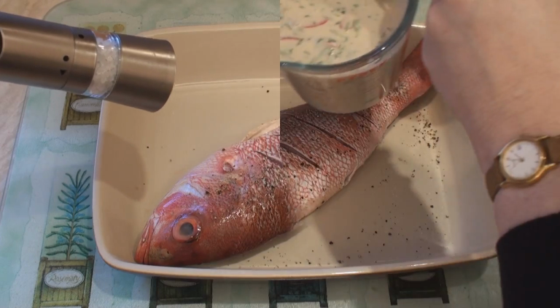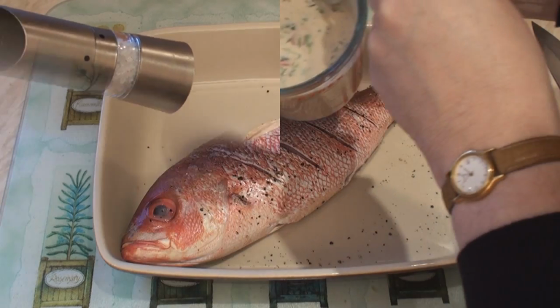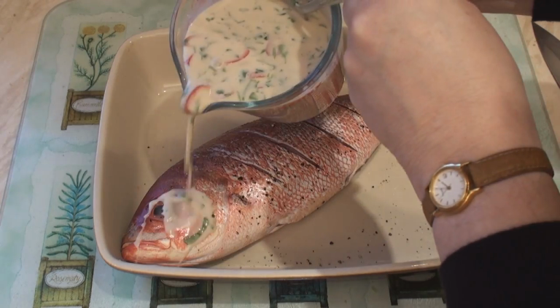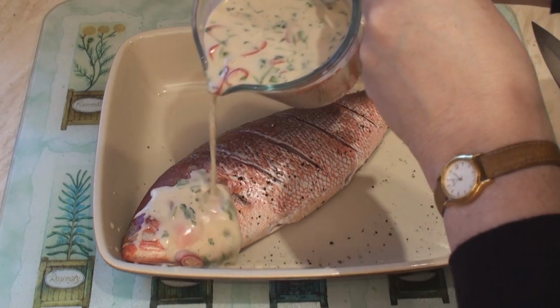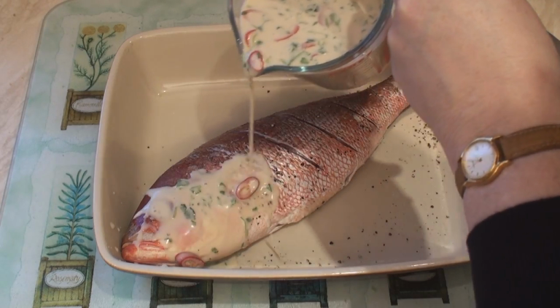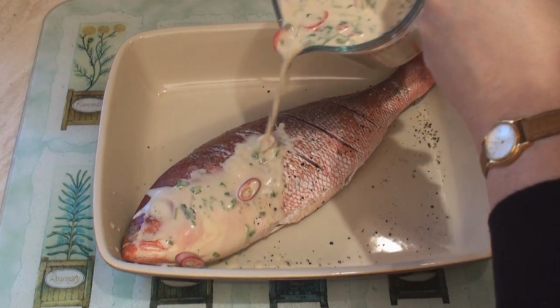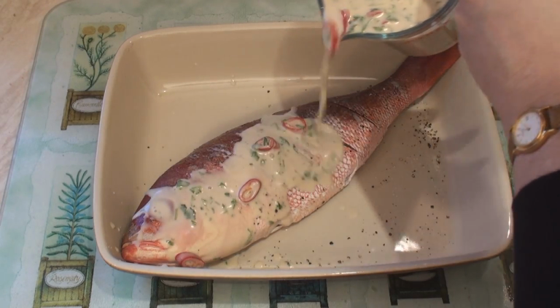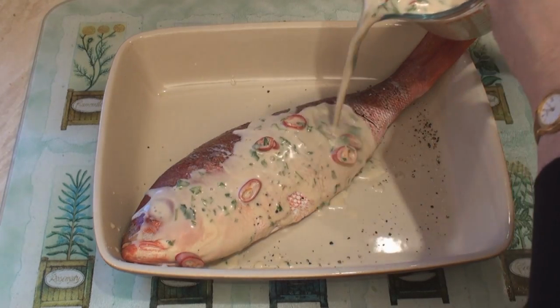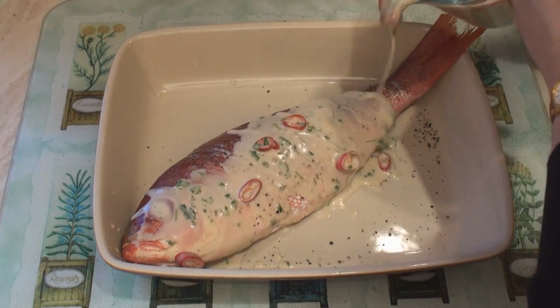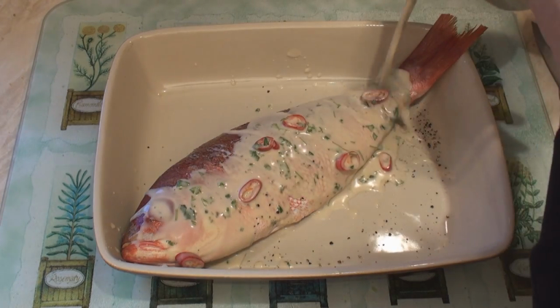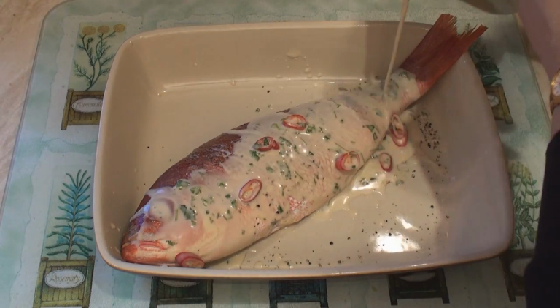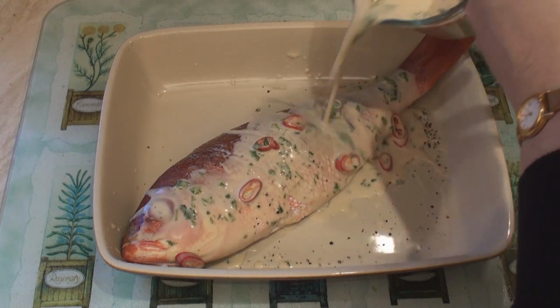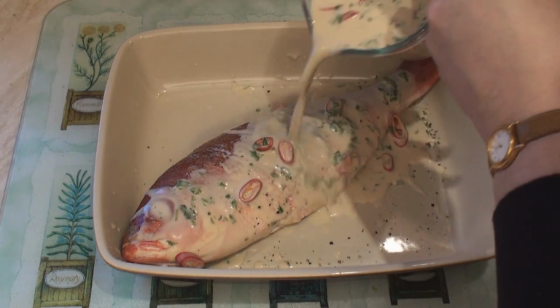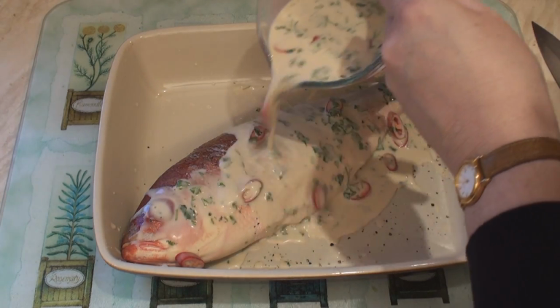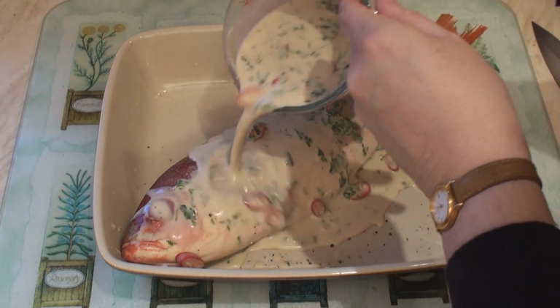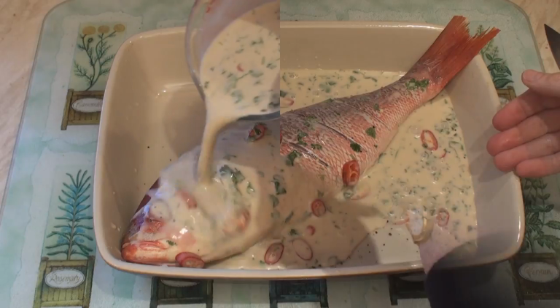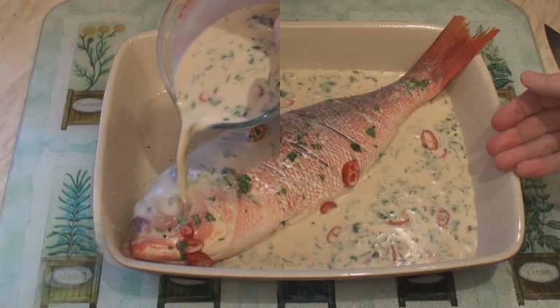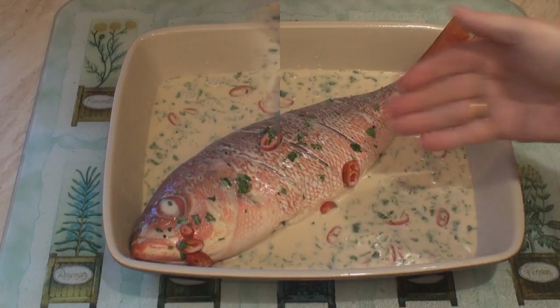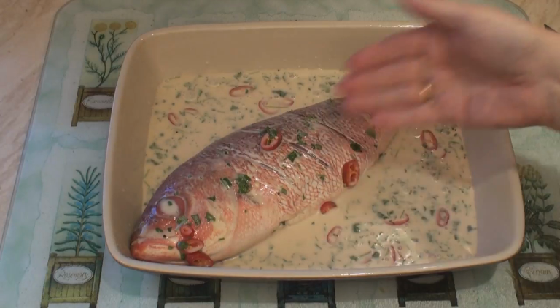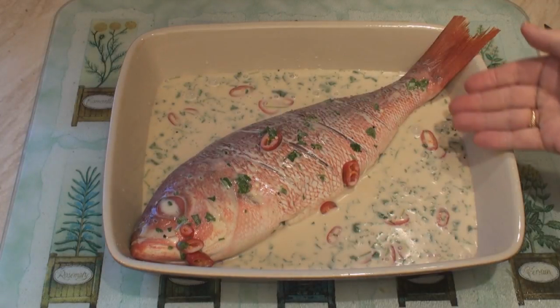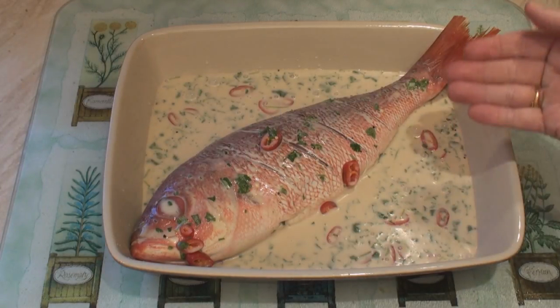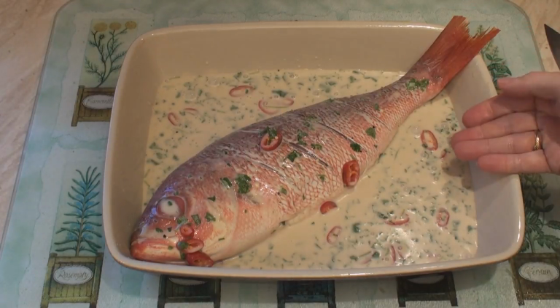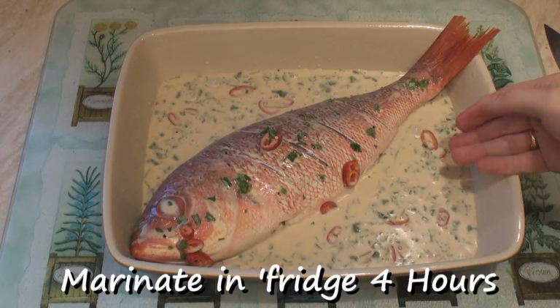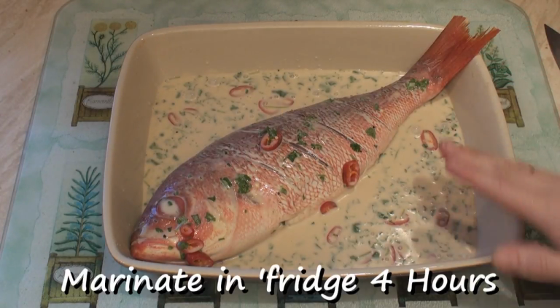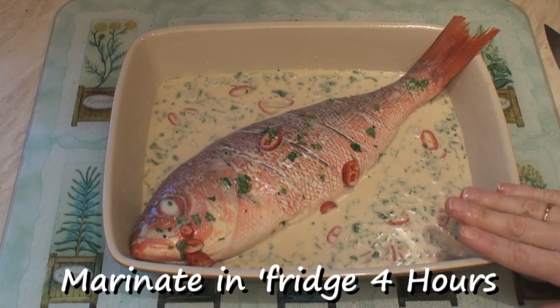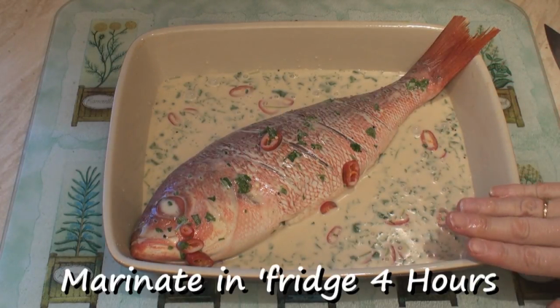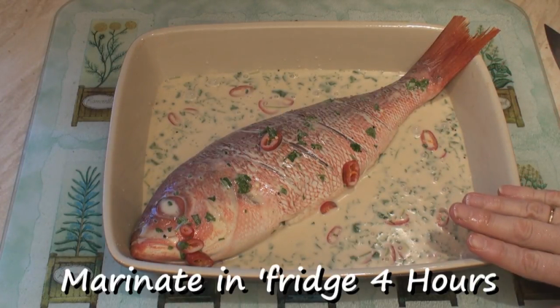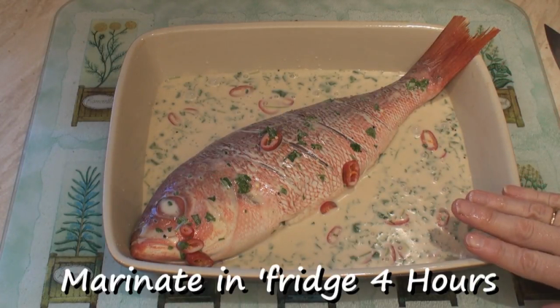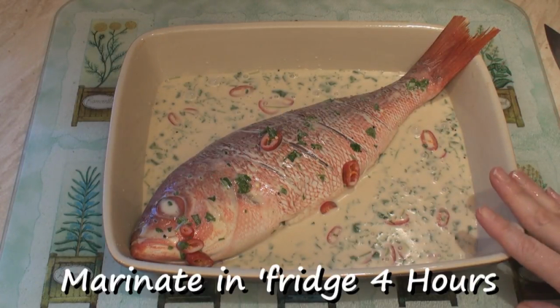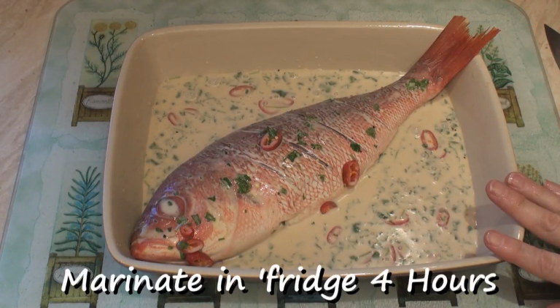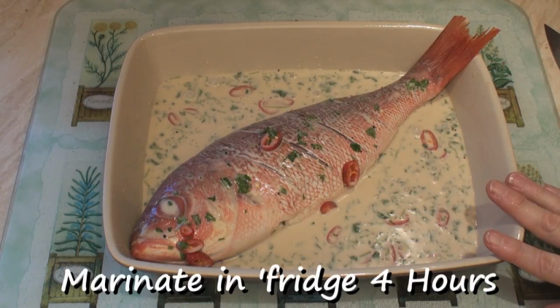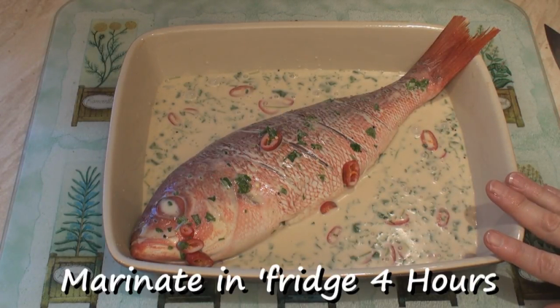Pour on the marinade, then cover and leave to marinate in the fridge for about 4 hours.